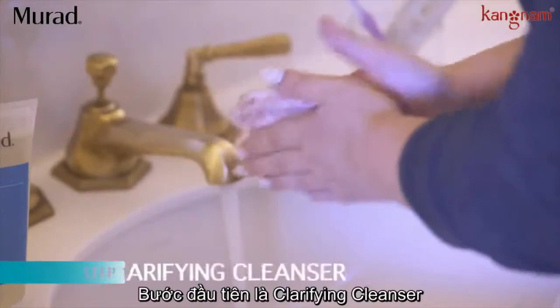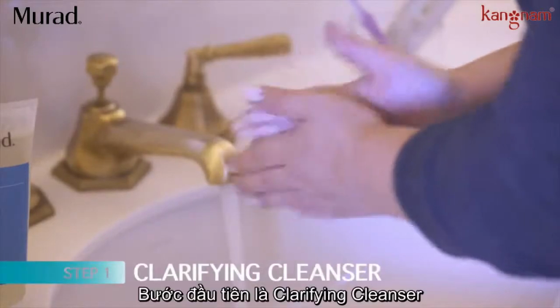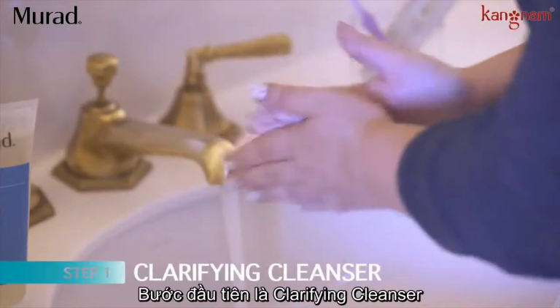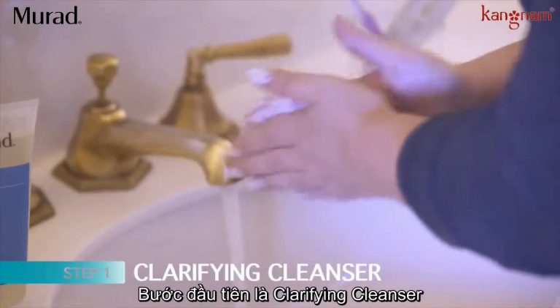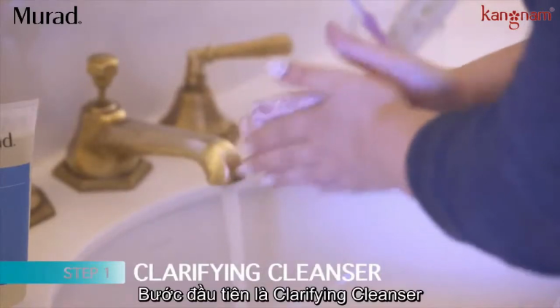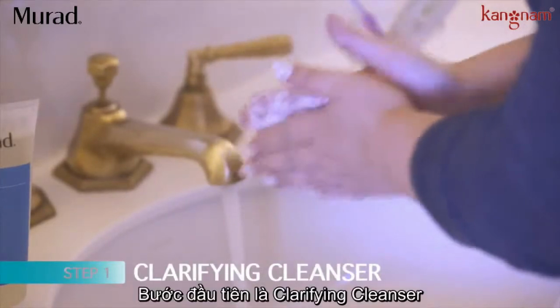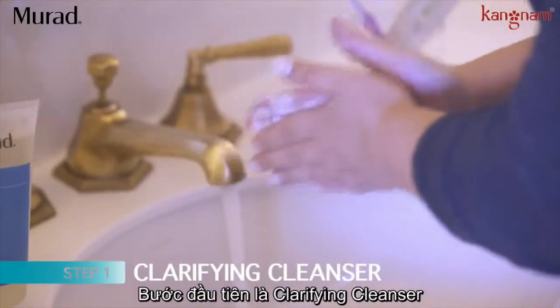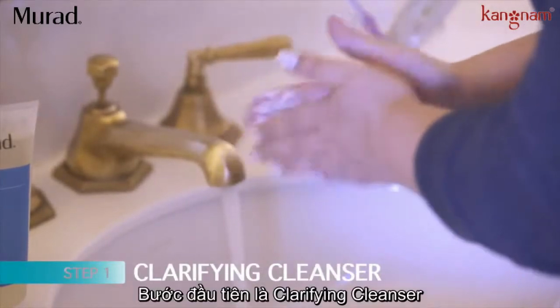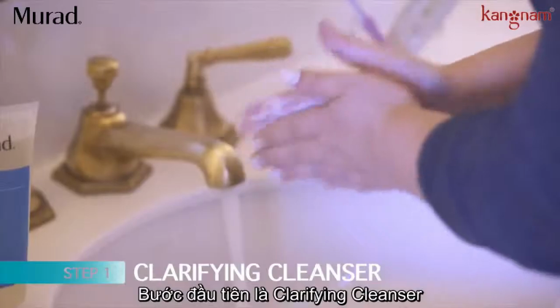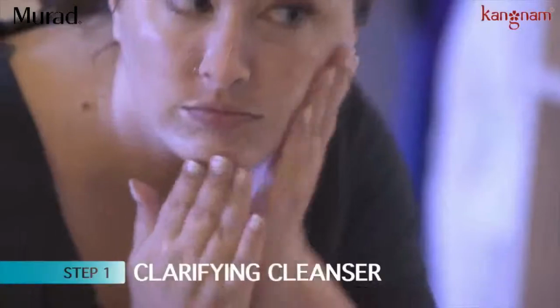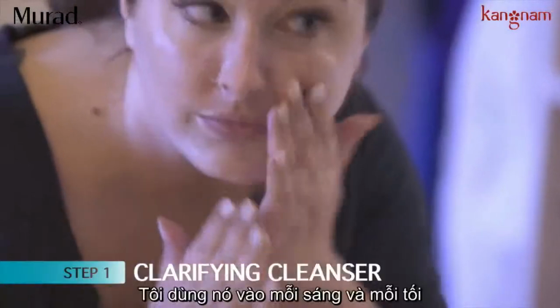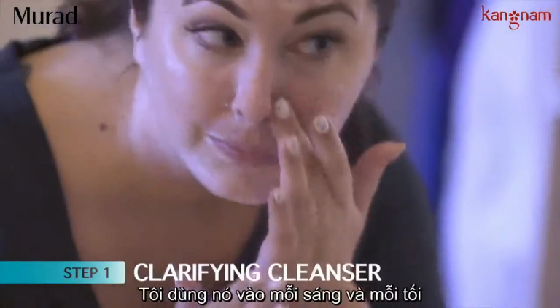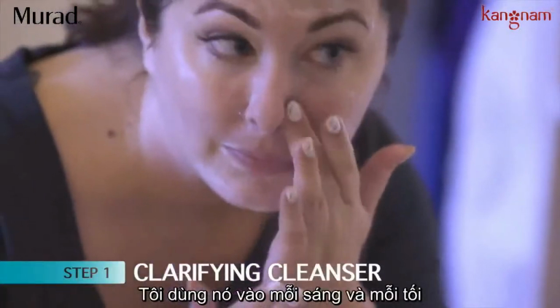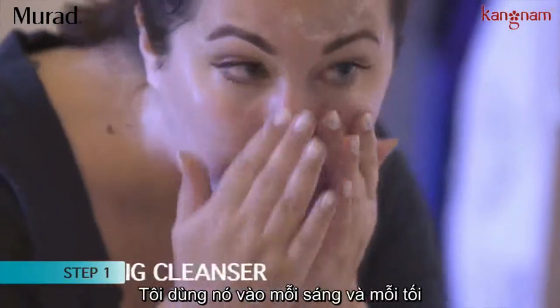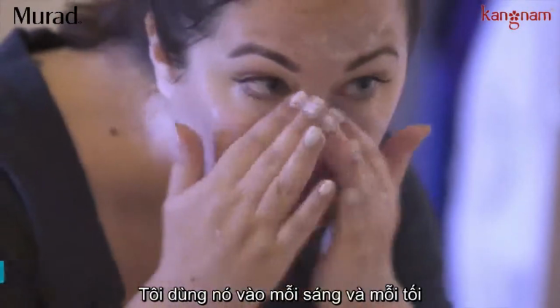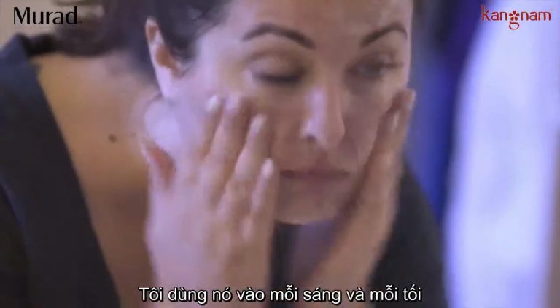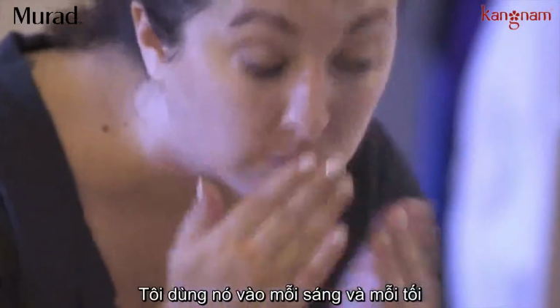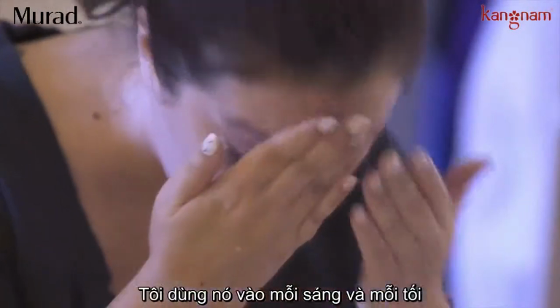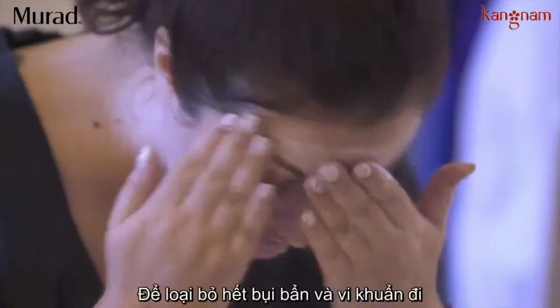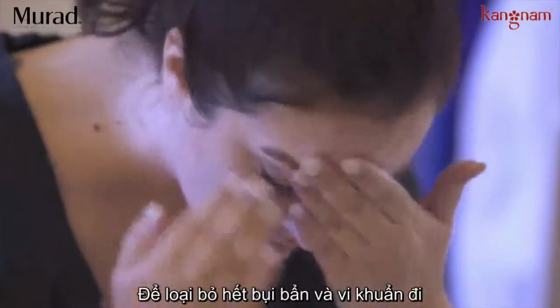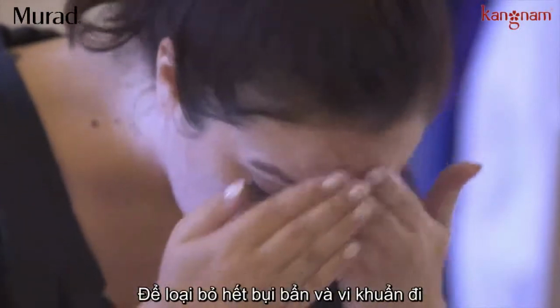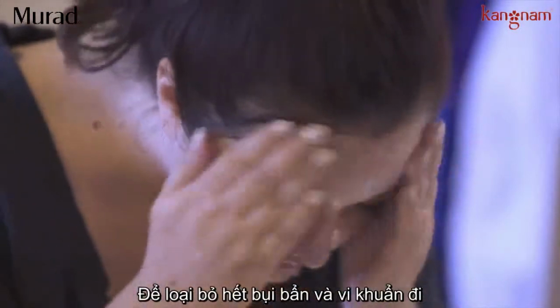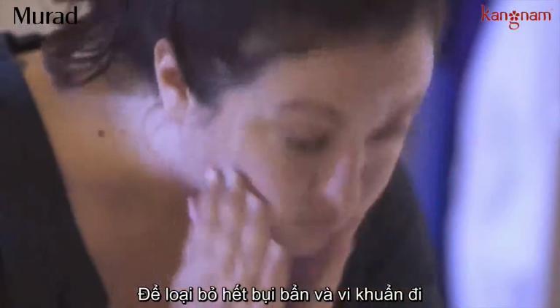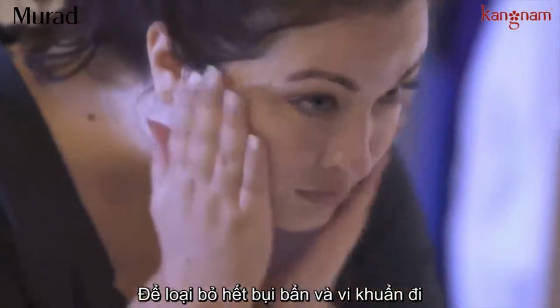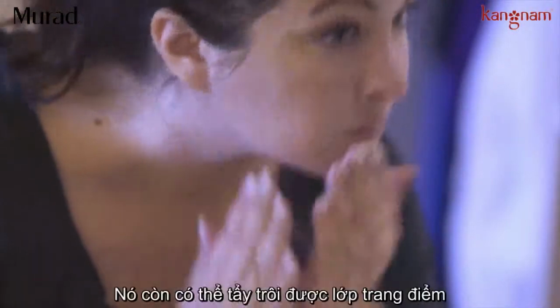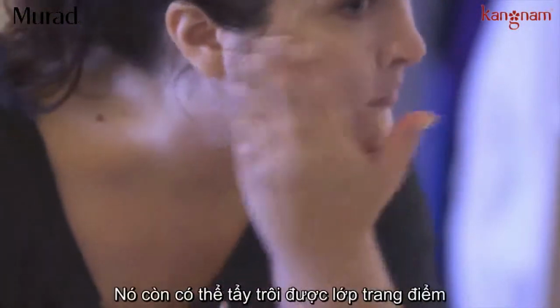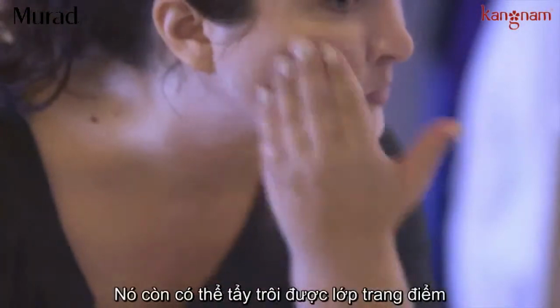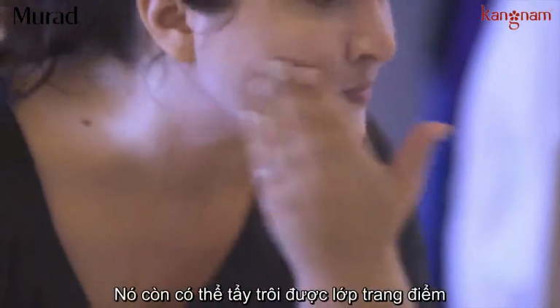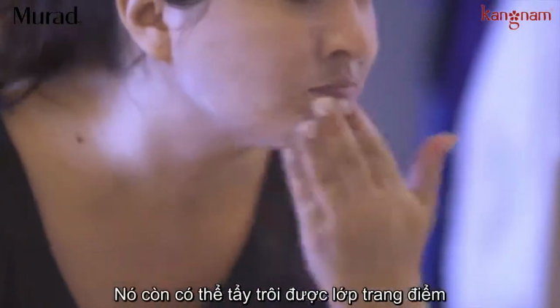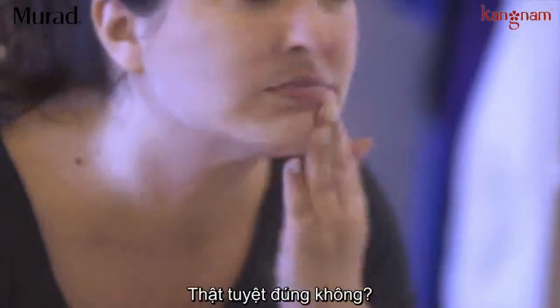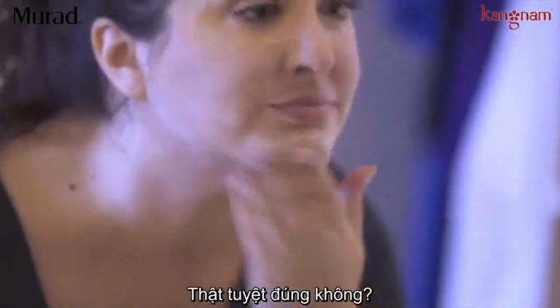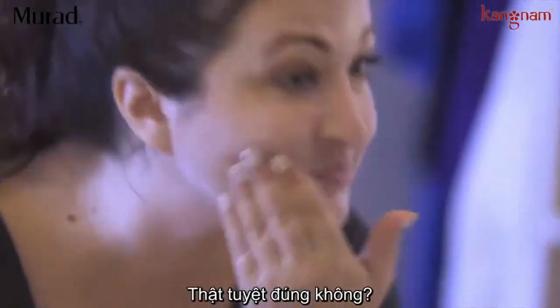The first step is the Clarifying Cleanser. I use this every morning and every night to get rid of dirt and bacteria. It also takes off makeup, which is awesome.